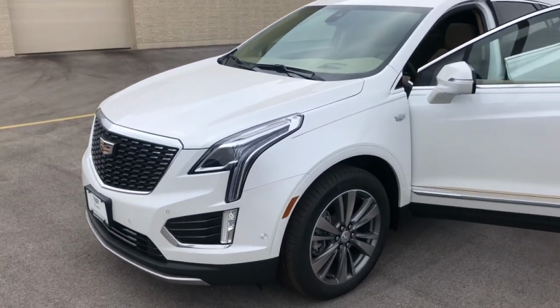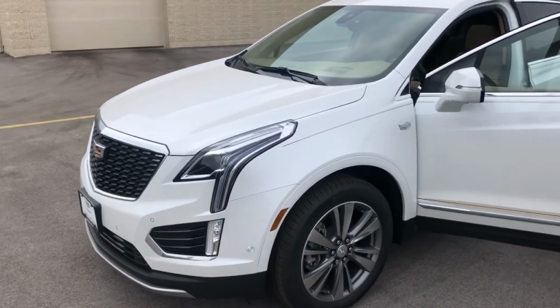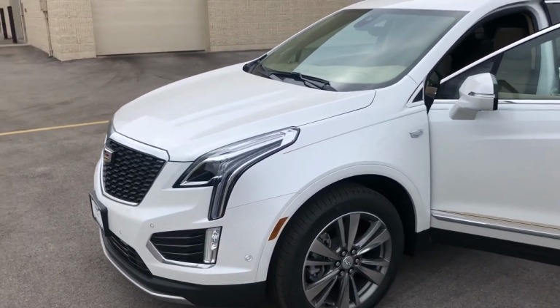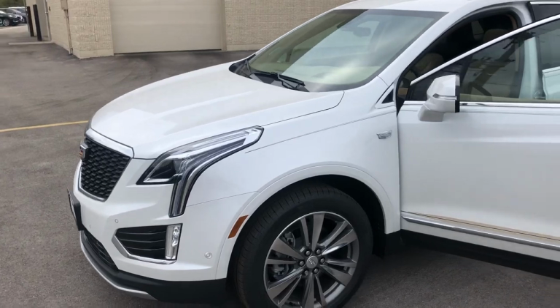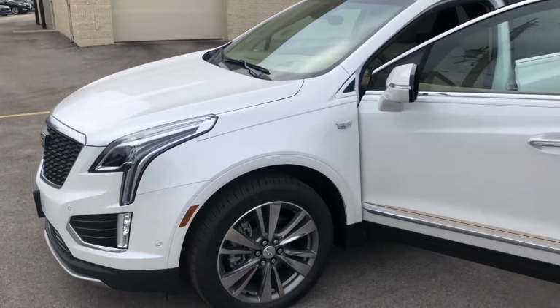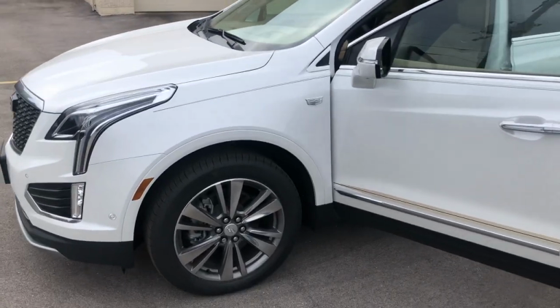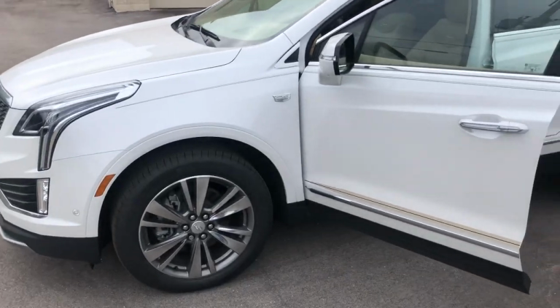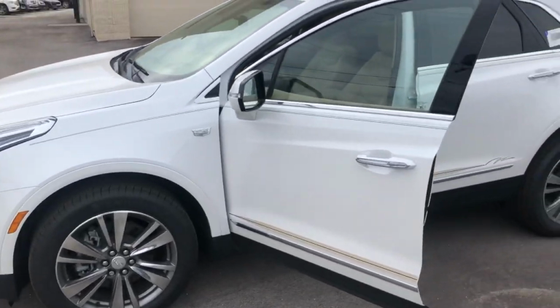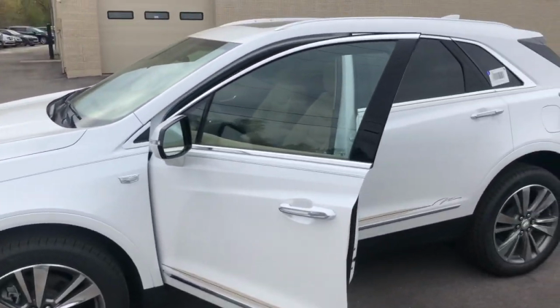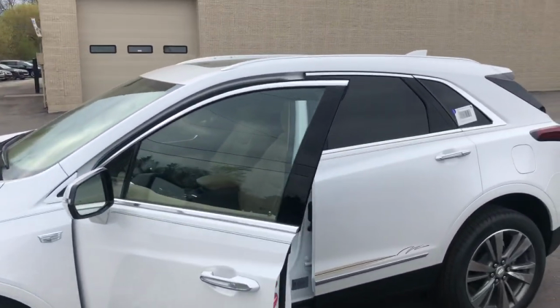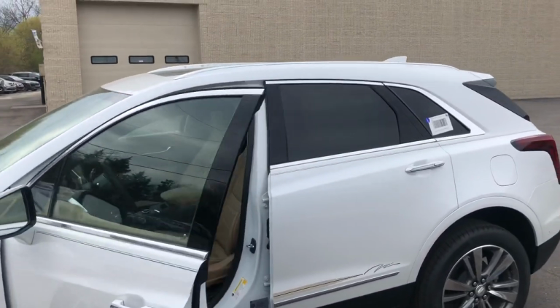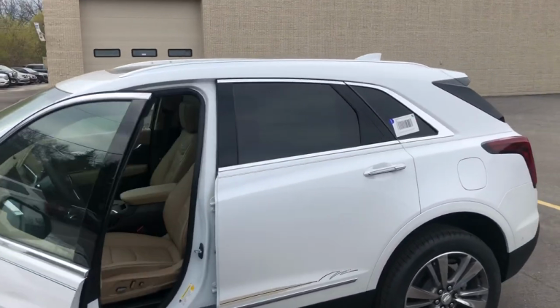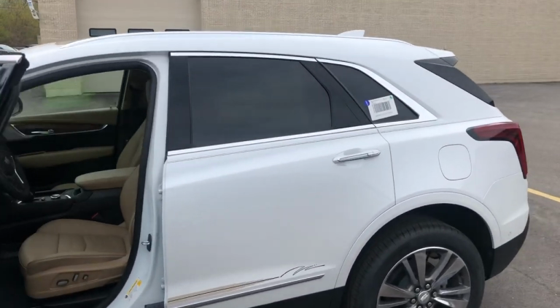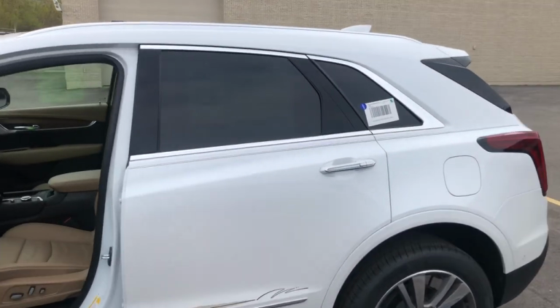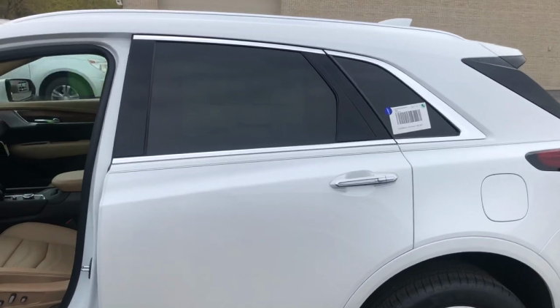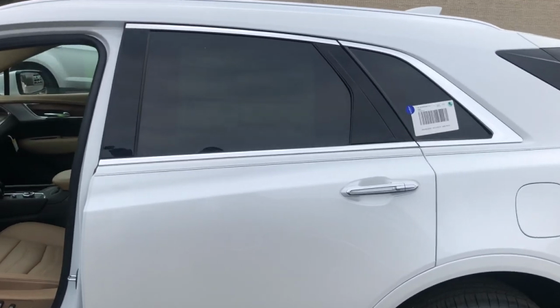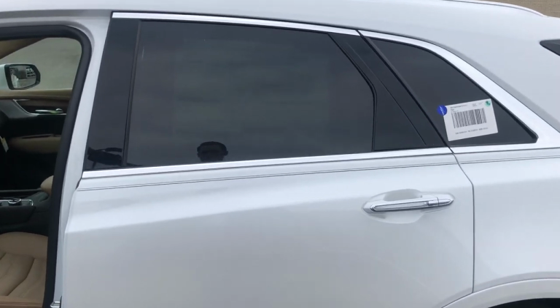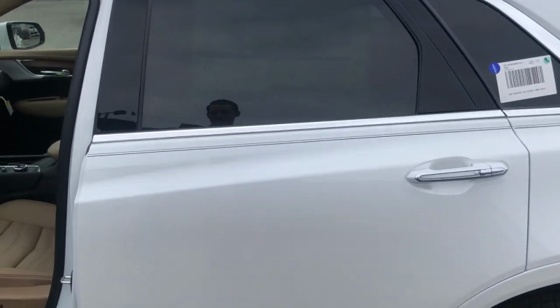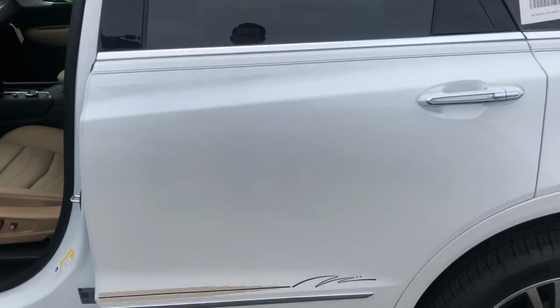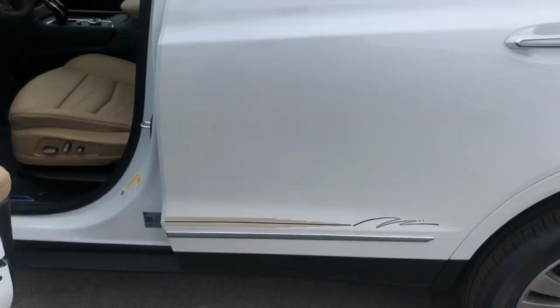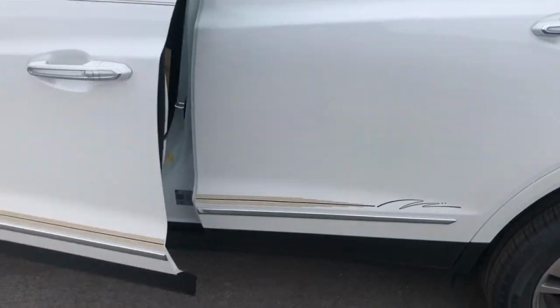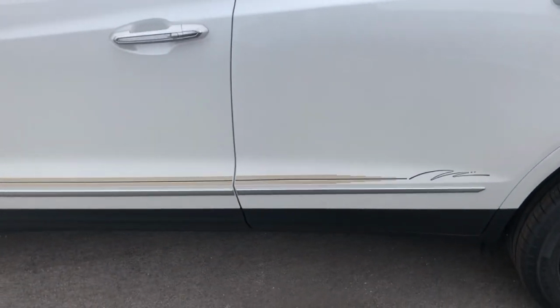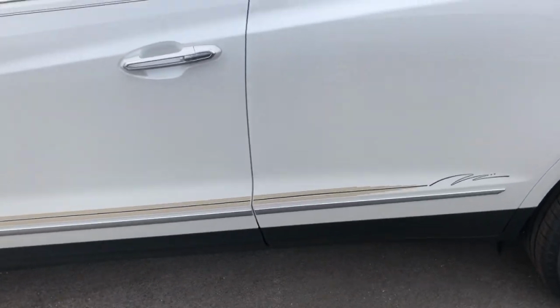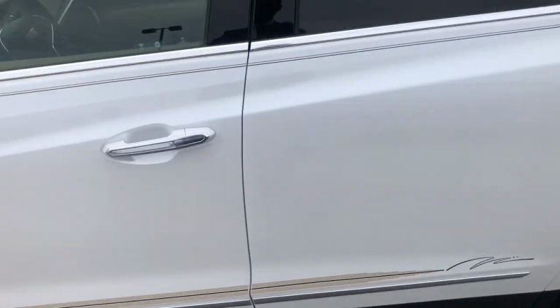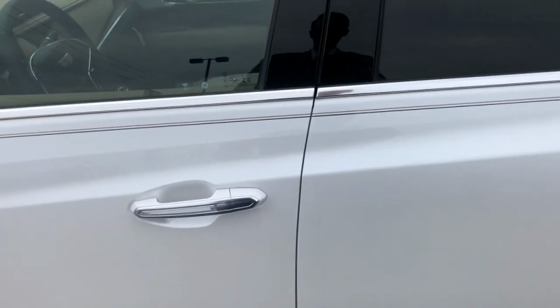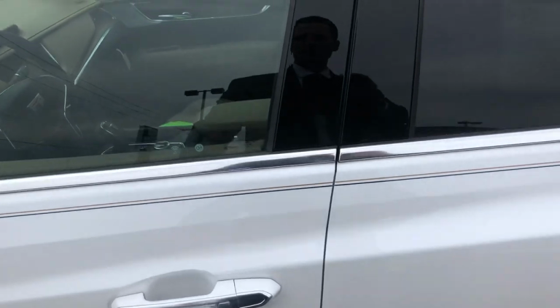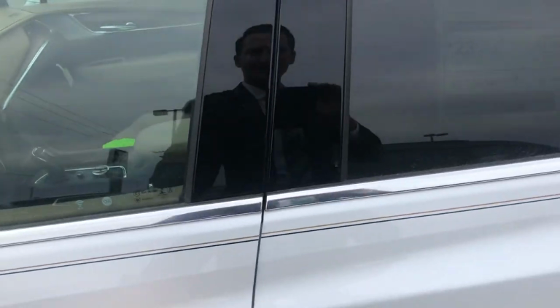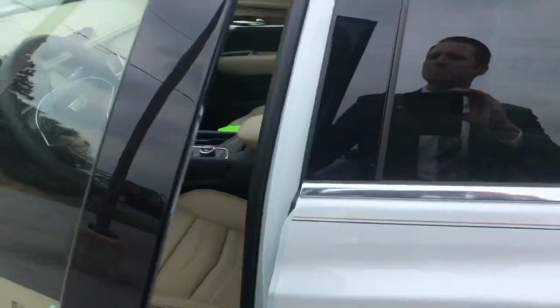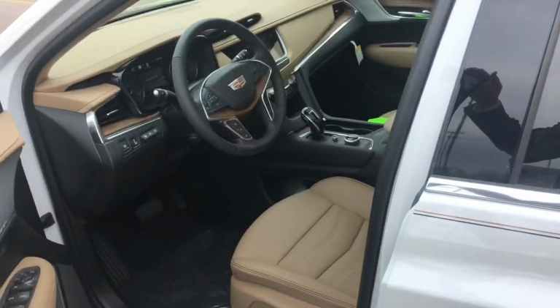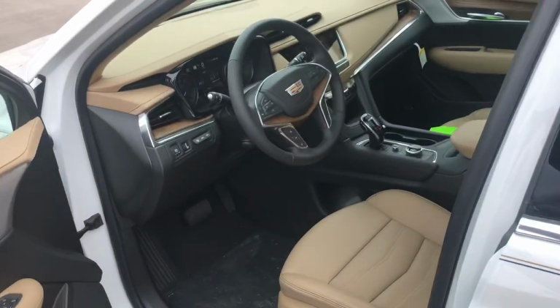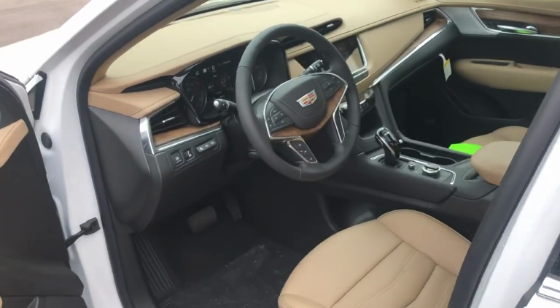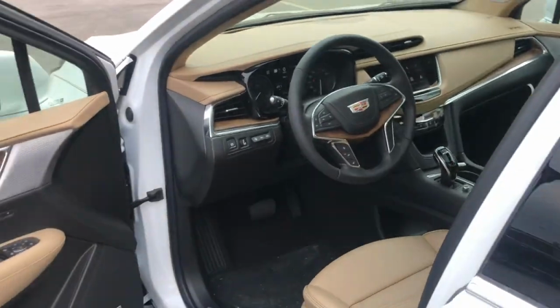It has the chrome grille, 20-inch wheels, and chrome all around the window surround. It does have a custom pinstripe and a vinyl stripe on it currently. The vinyl stripe could be pulled off for you if you wanted, or we can try to find you a different one.